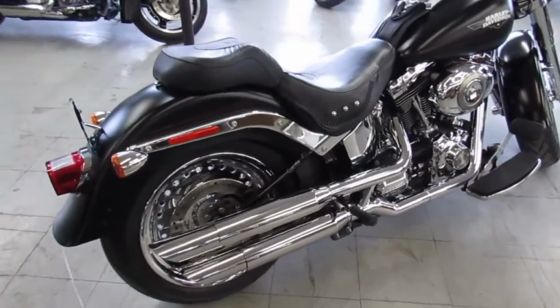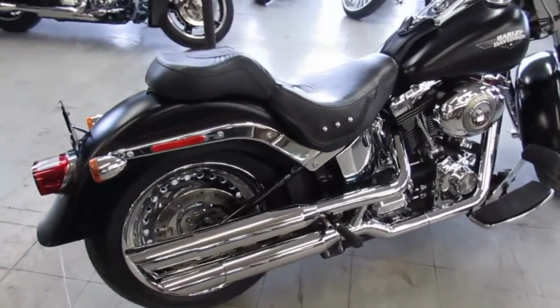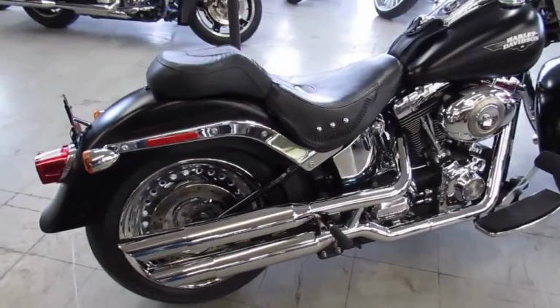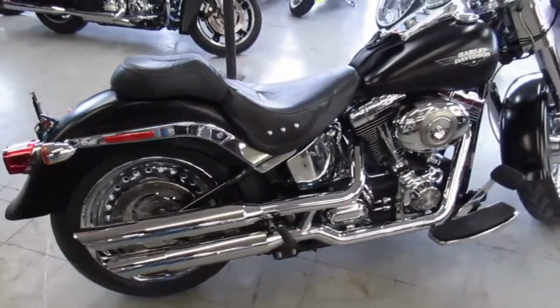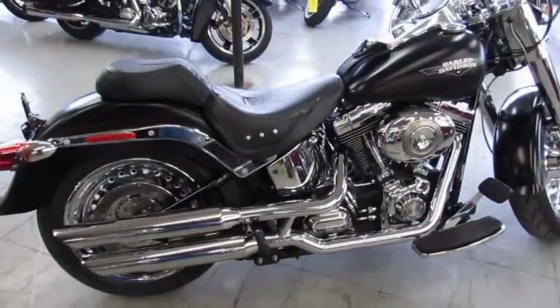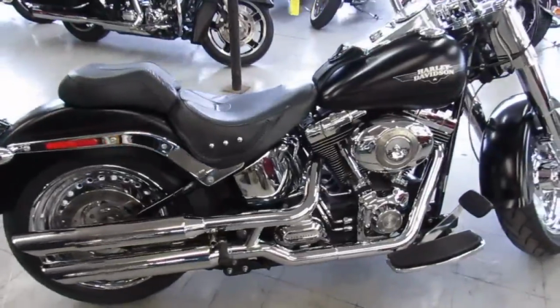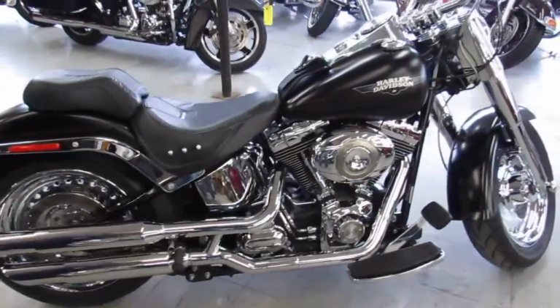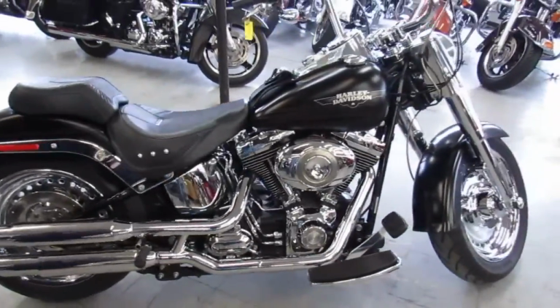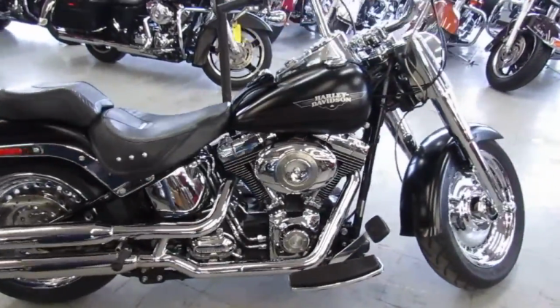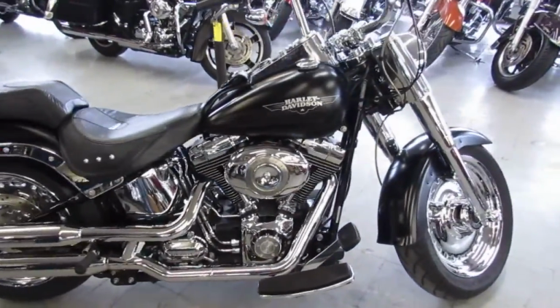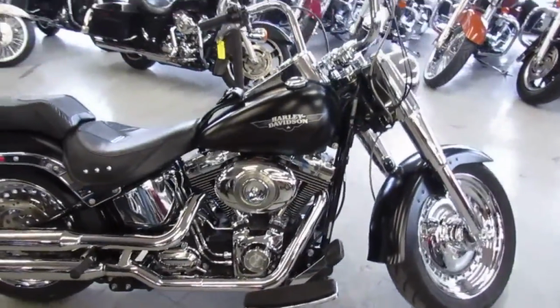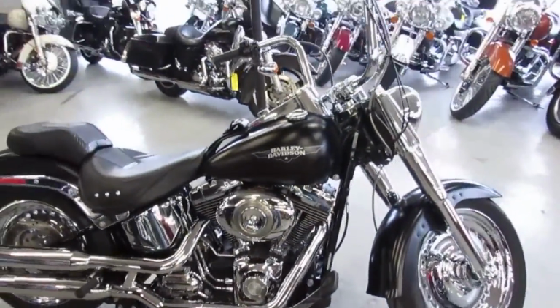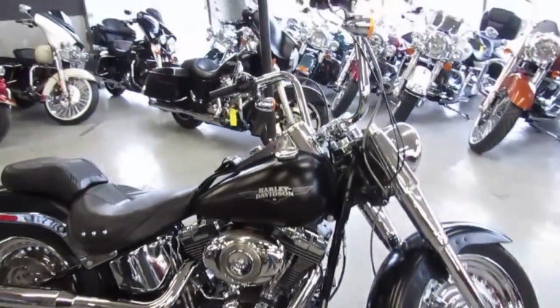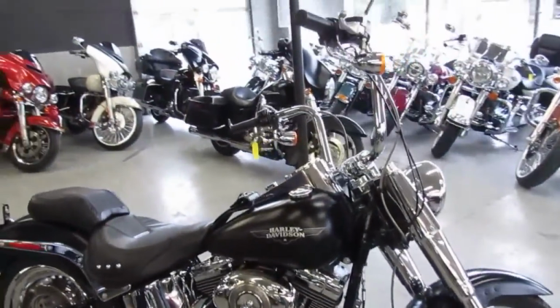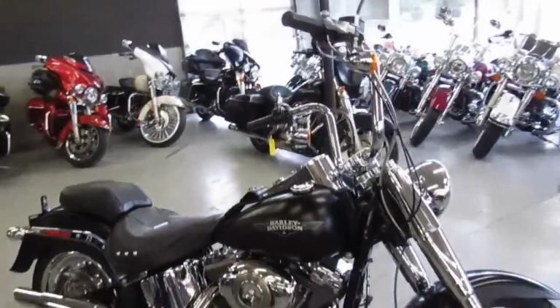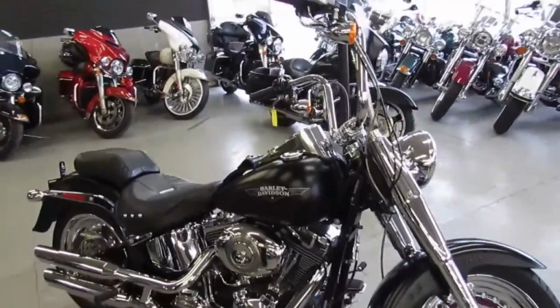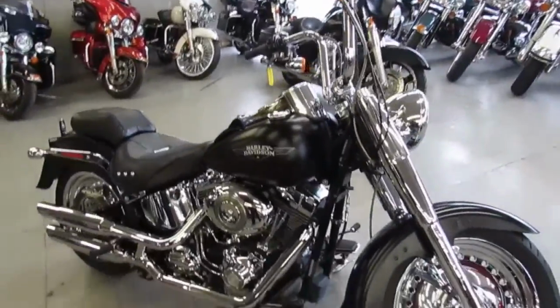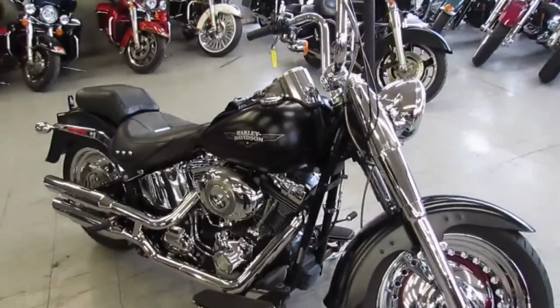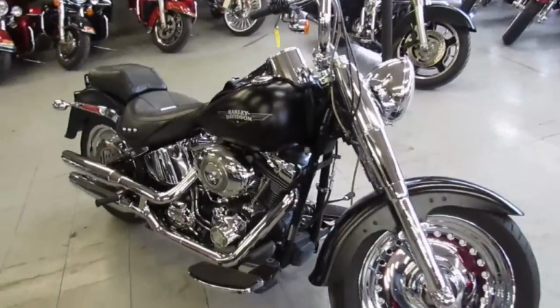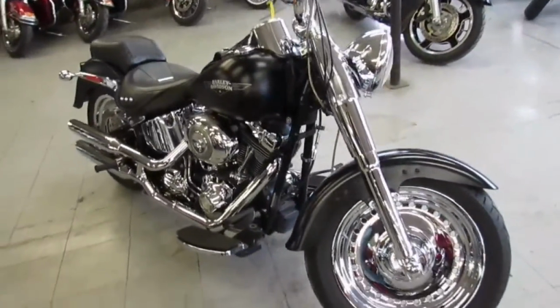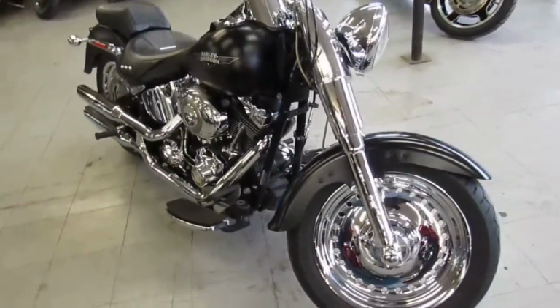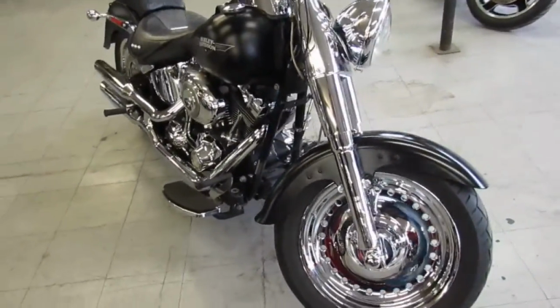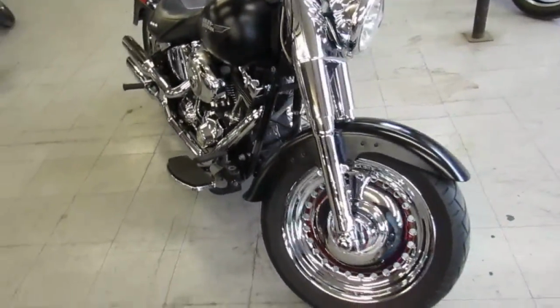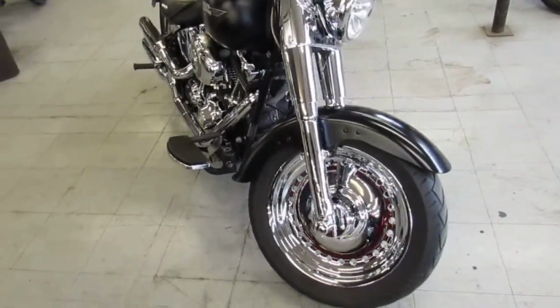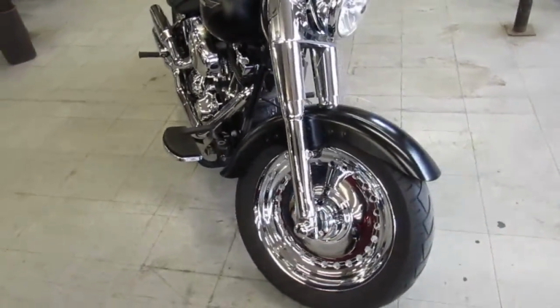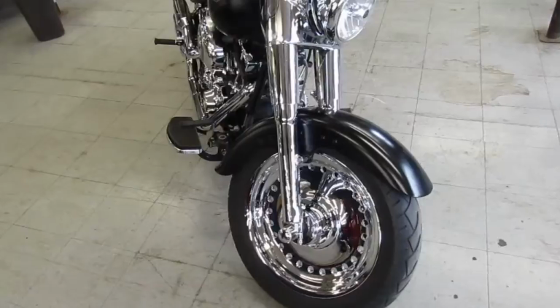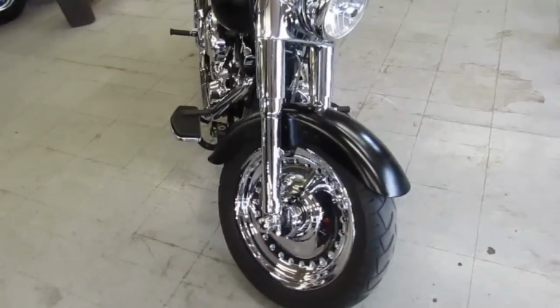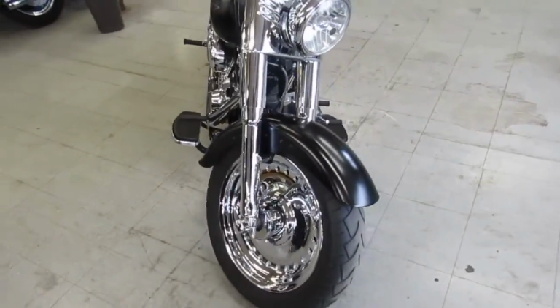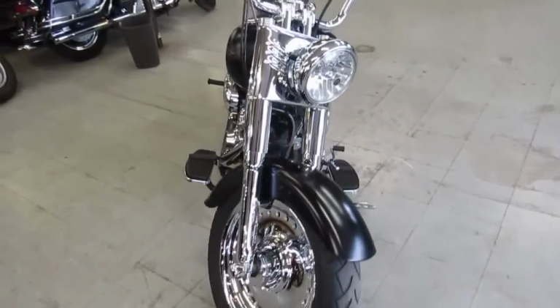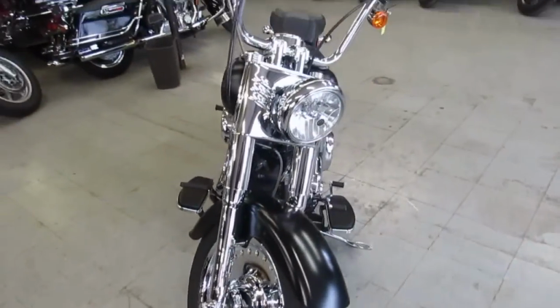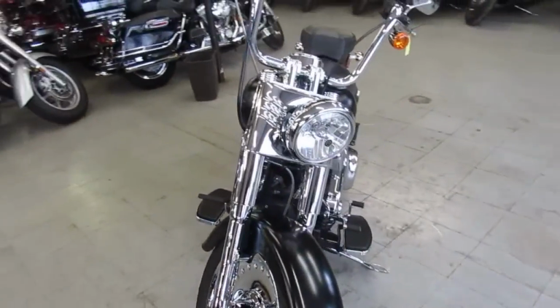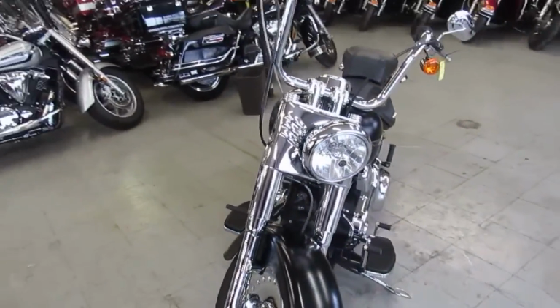This one here is a 2009 Fatboy. Comes in black denim with the chrome wheels. This Fatboy has a look, guys — chrome wheels, chrome front end, chrome everywhere. And only 16,209 miles. Just serviced at the dealership. This one's ready for the road, guys.